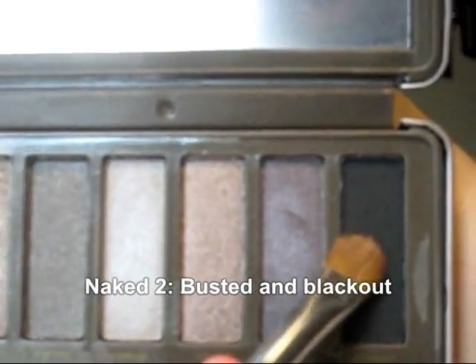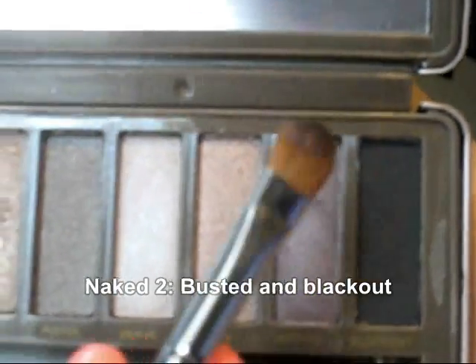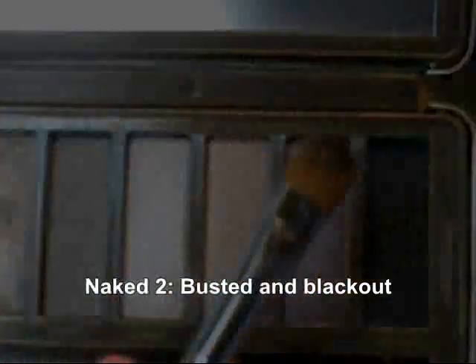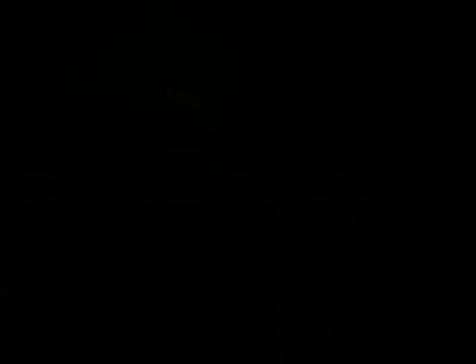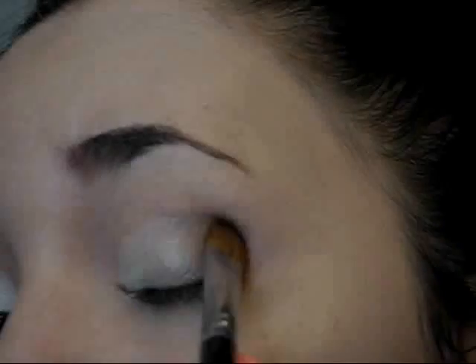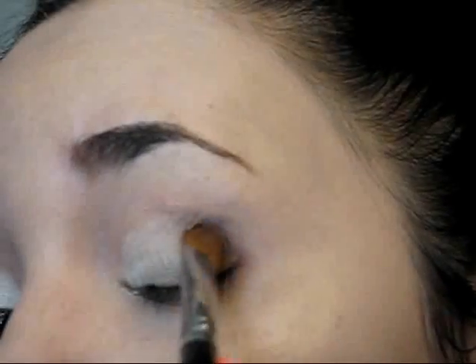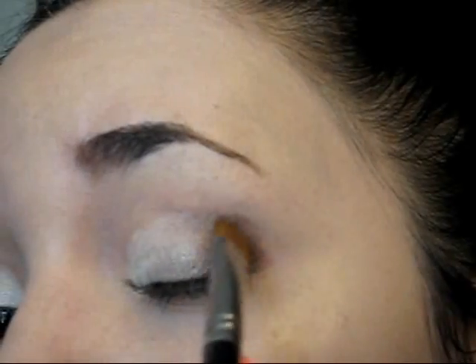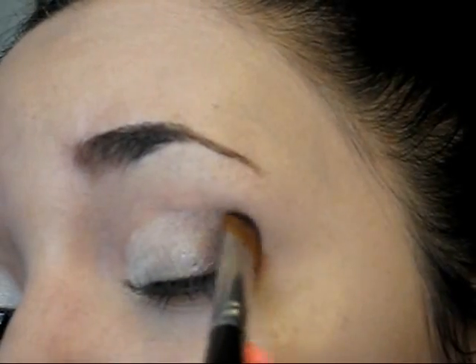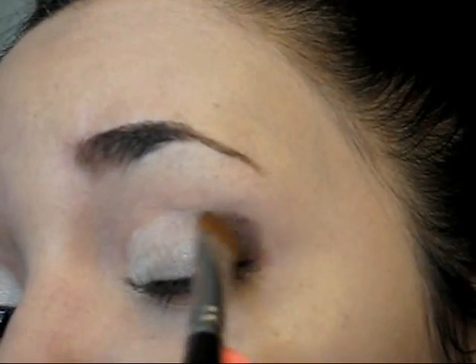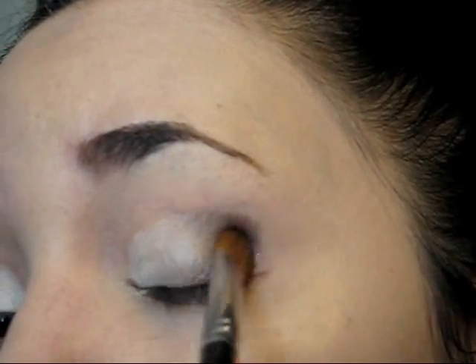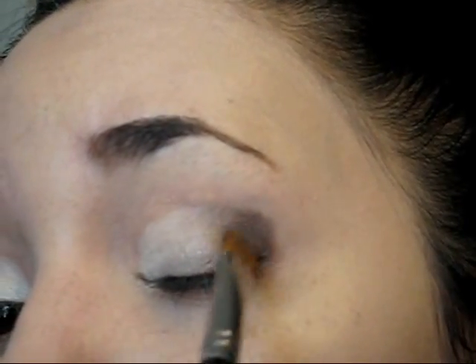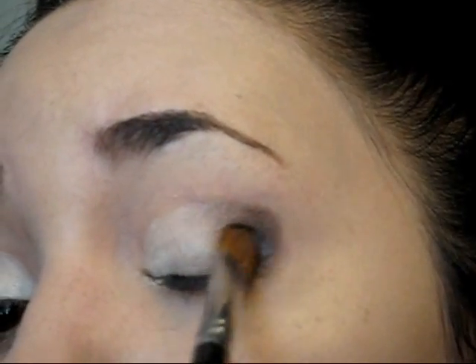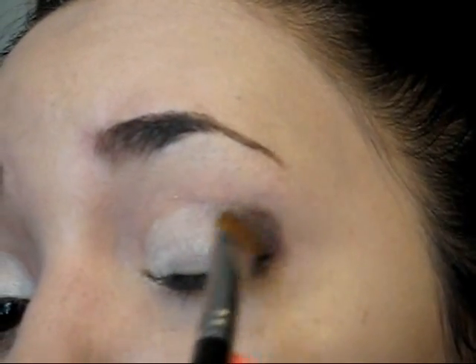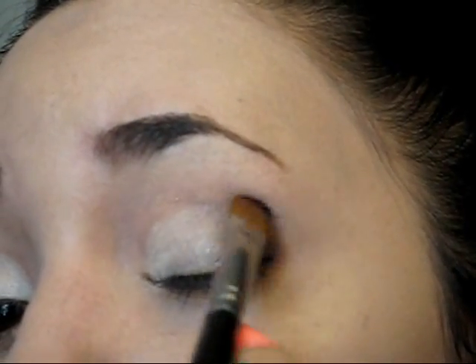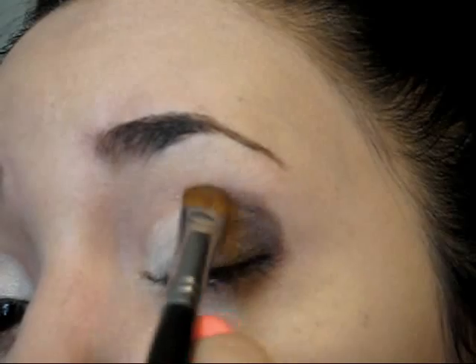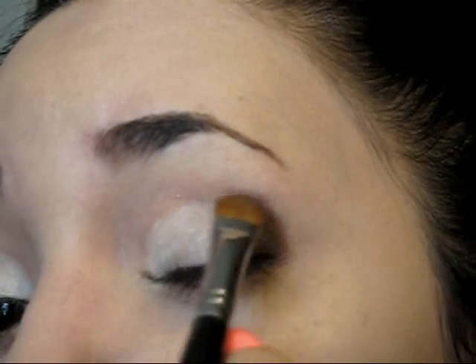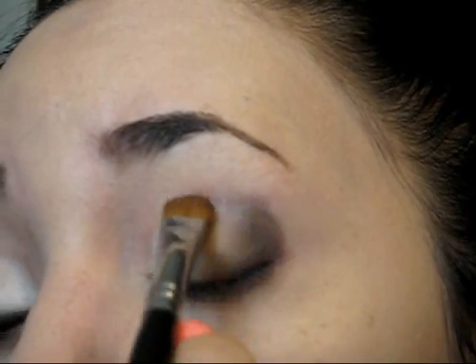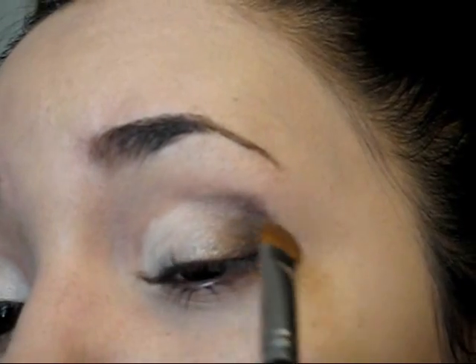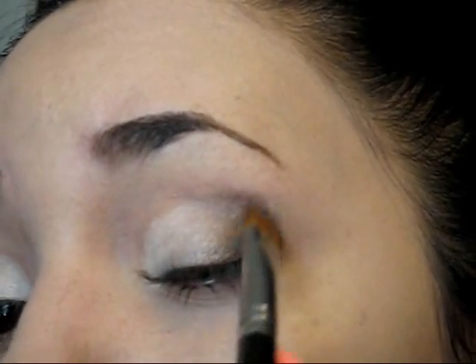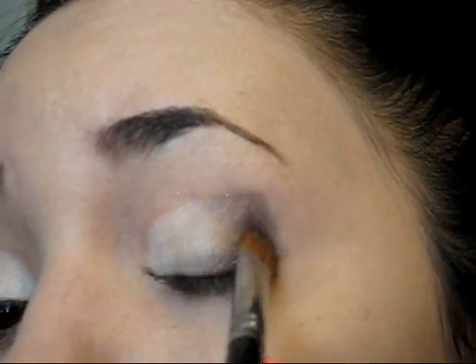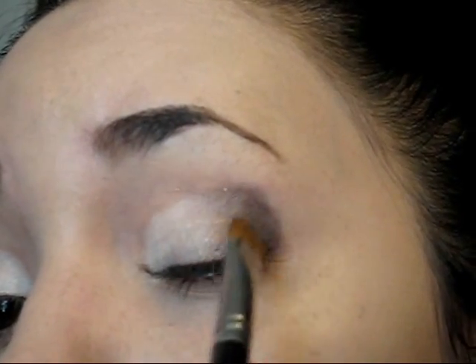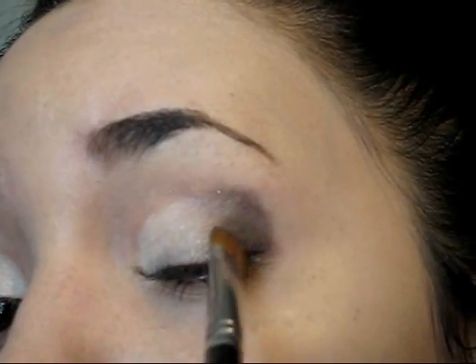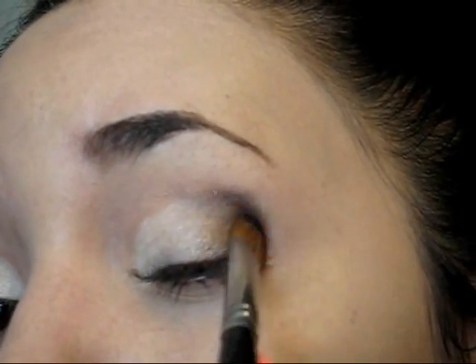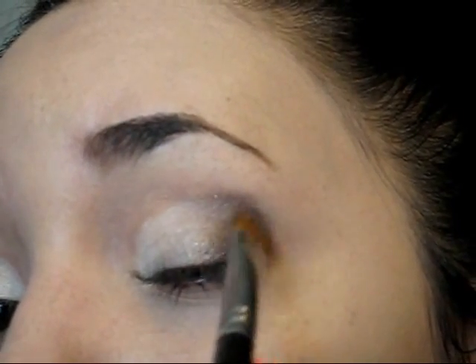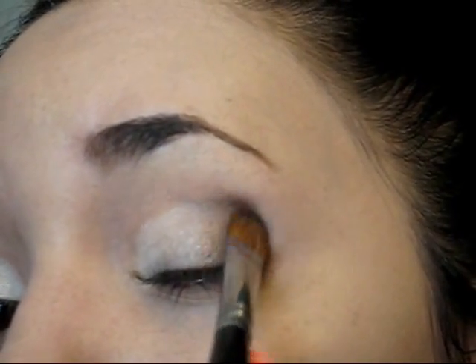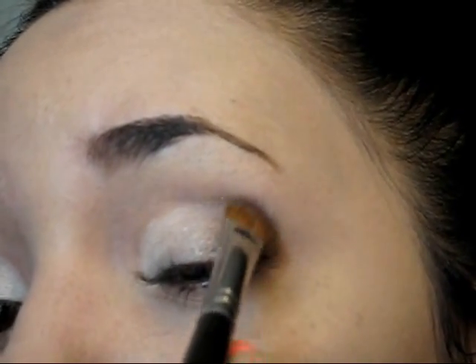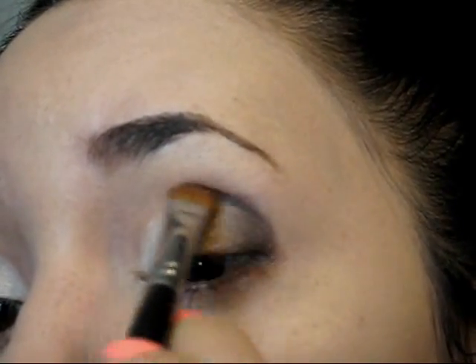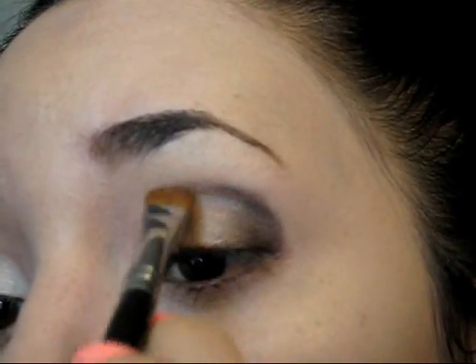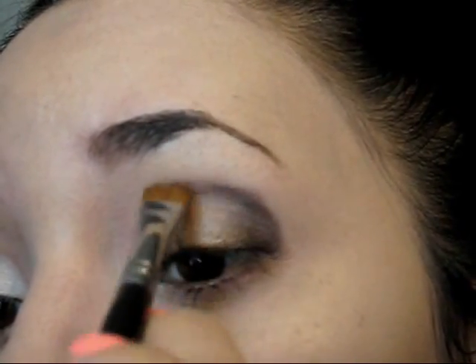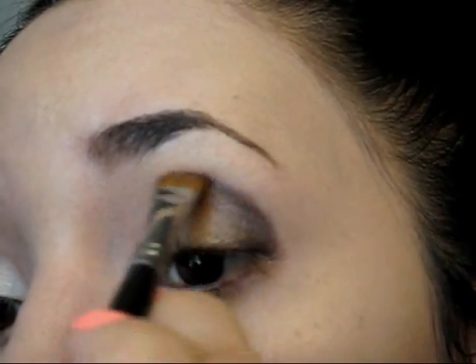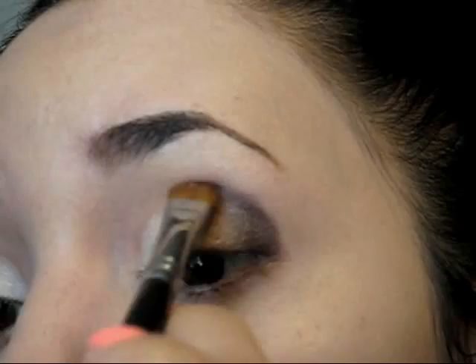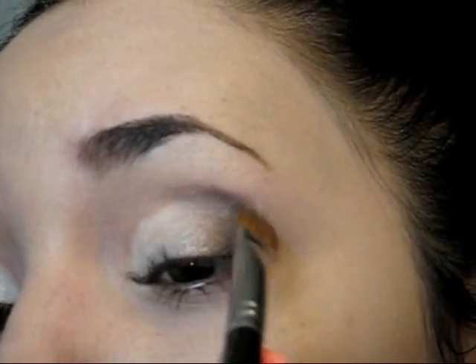I'm going to be using Busted and Blackout. As you can see I just mixed a little bit of the brown with the black and I'm just applying this at the outer corner because this is going to help me to create a little bit of depth.